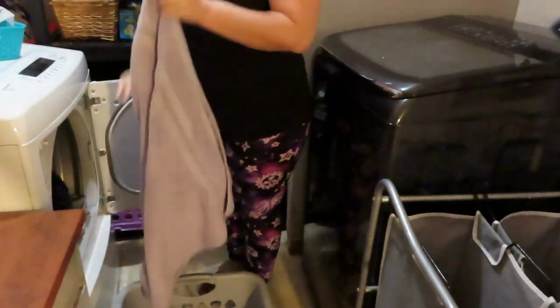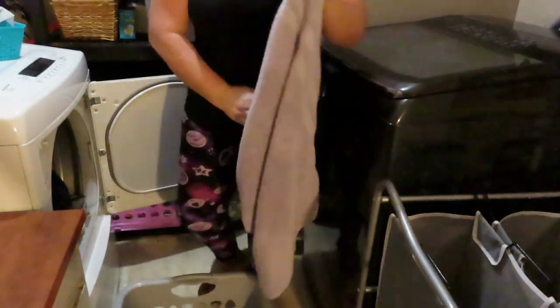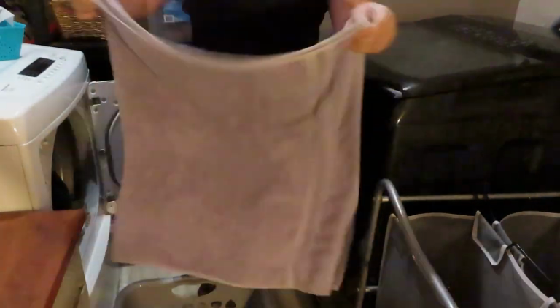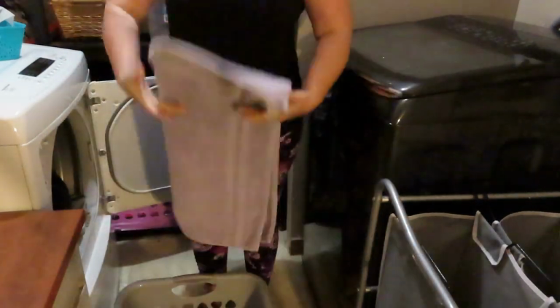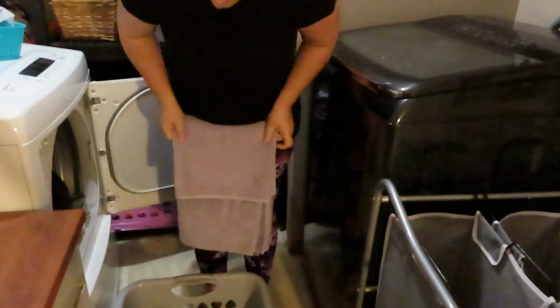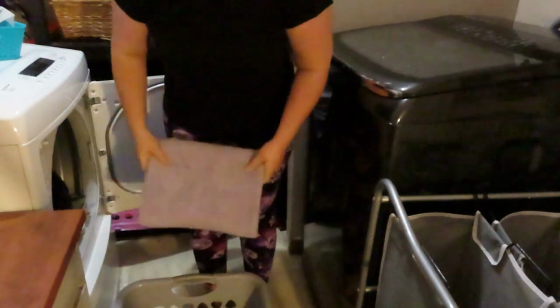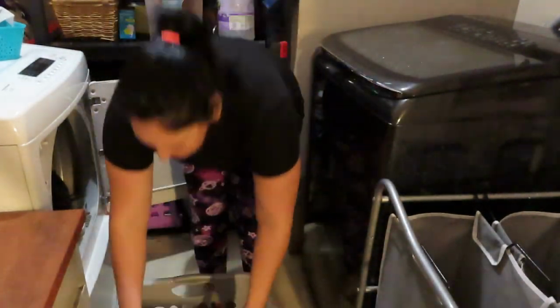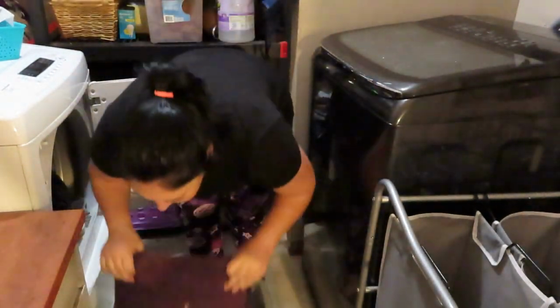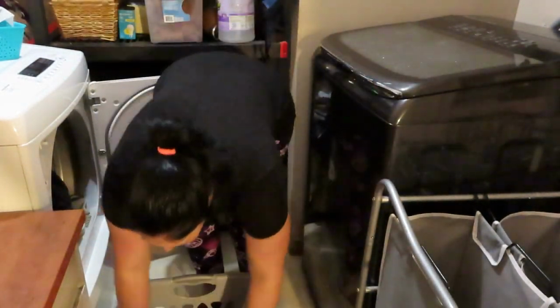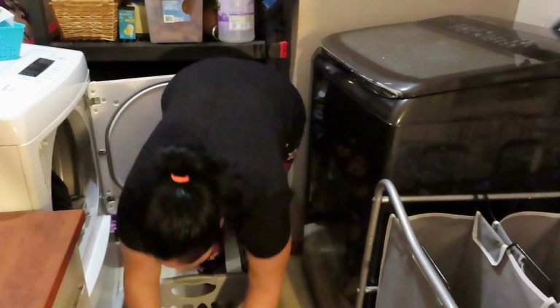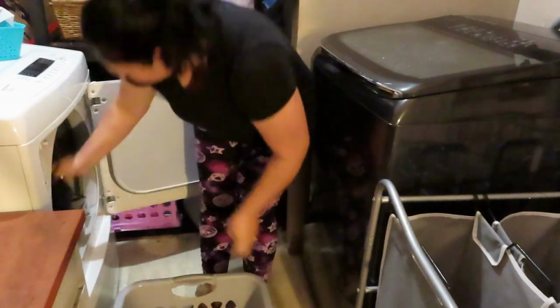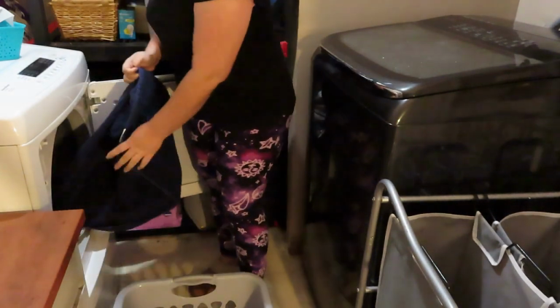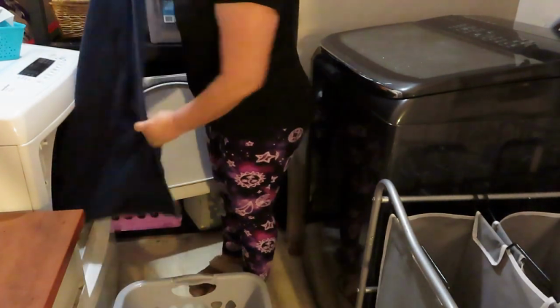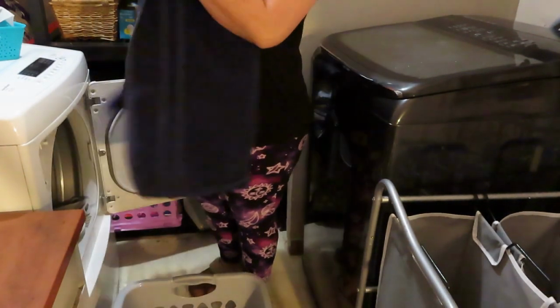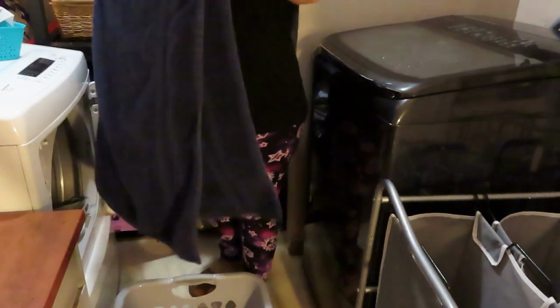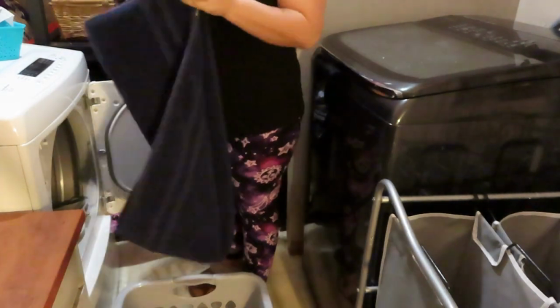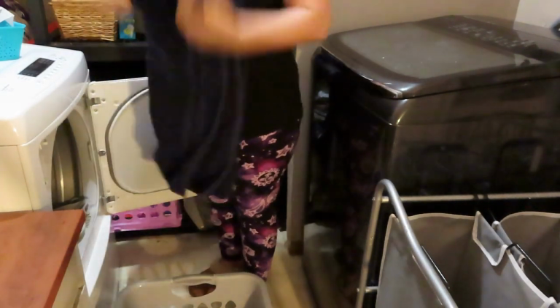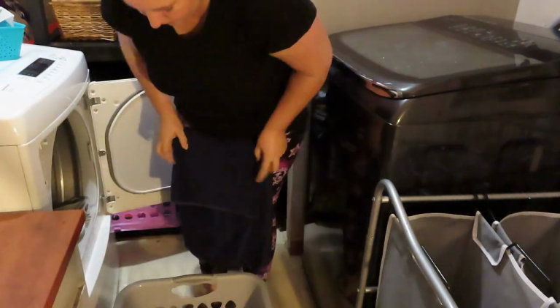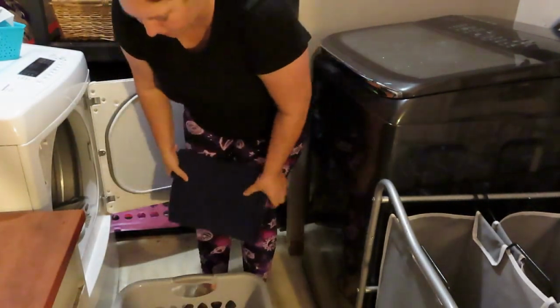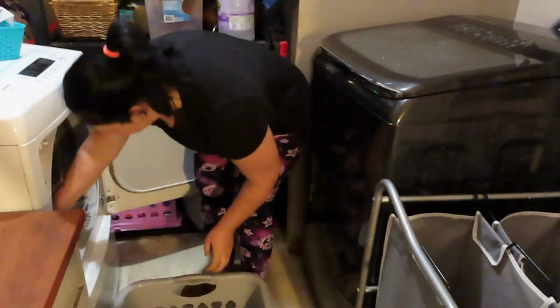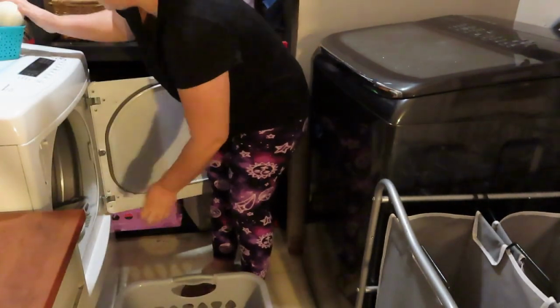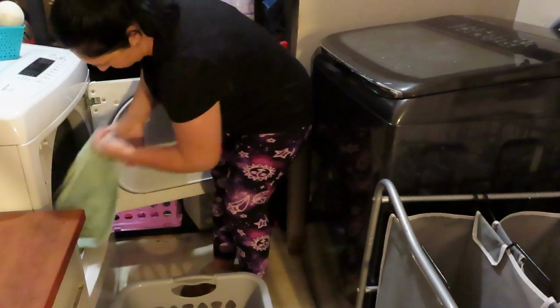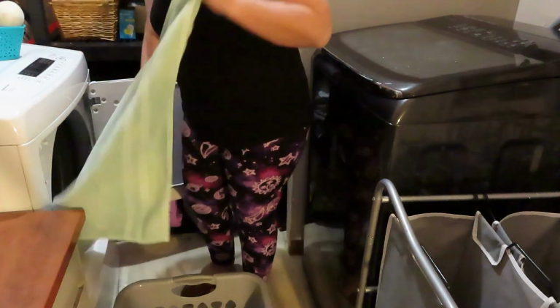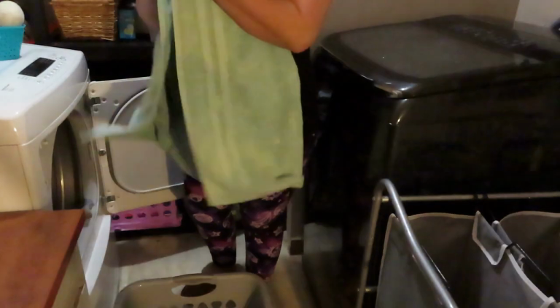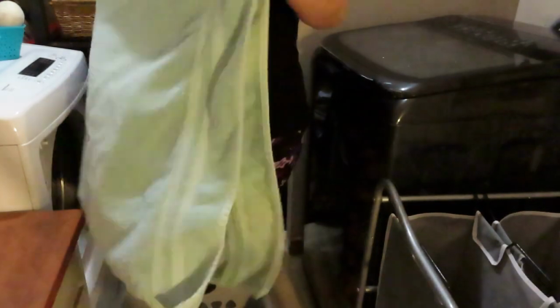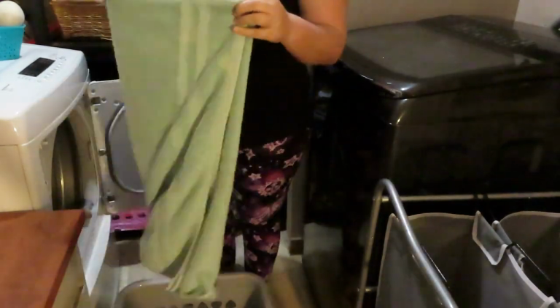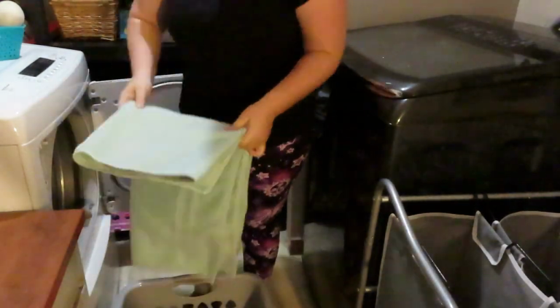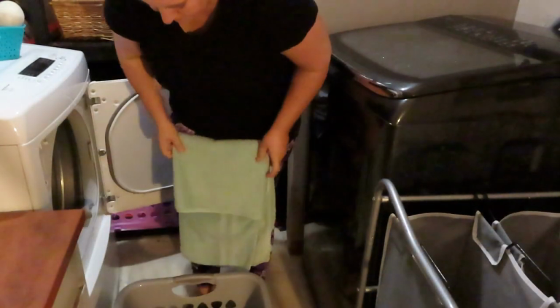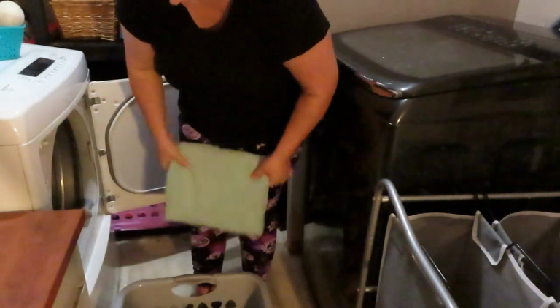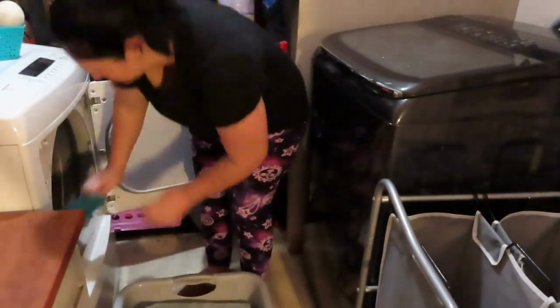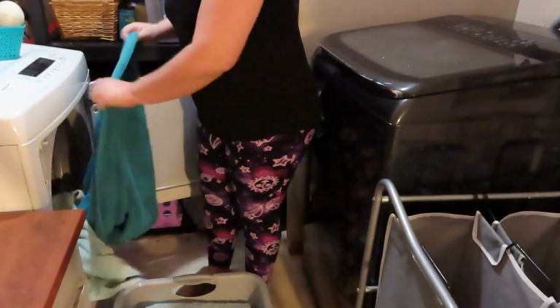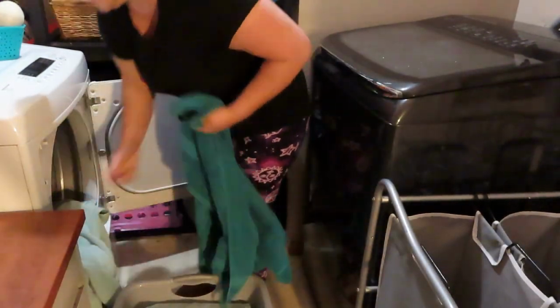Sitting here doing this voiceover, I'm noticing a lot of my towels are bleached. My son must have bleached them when he washed them for me last time. I've got to get new ones now.